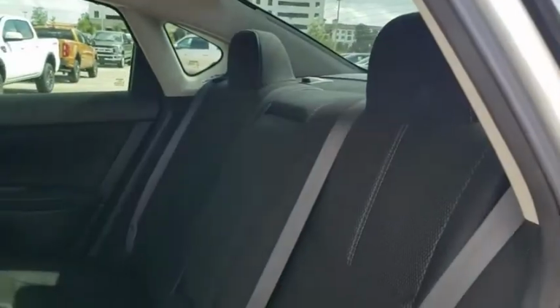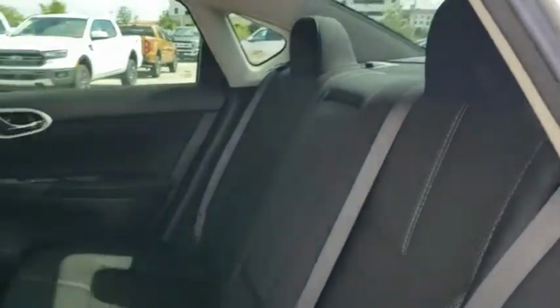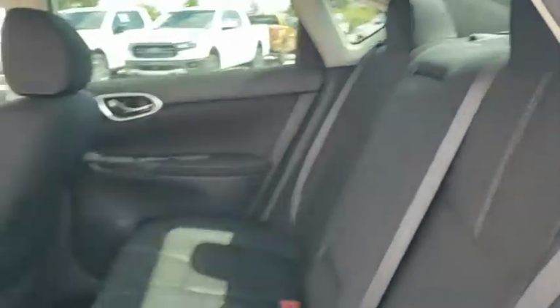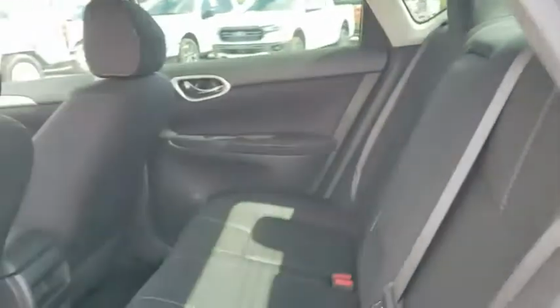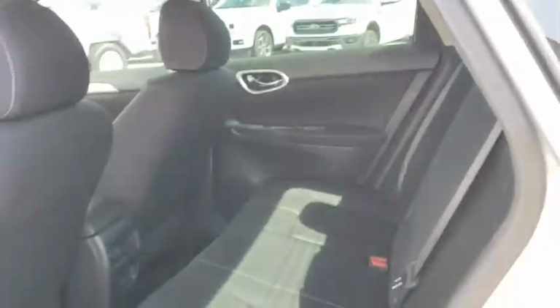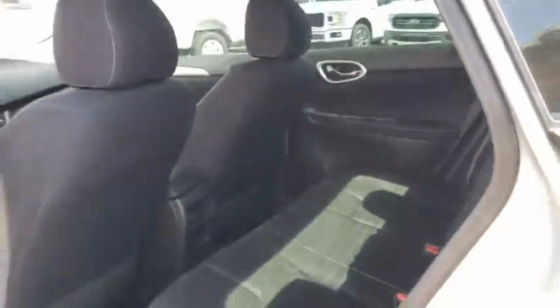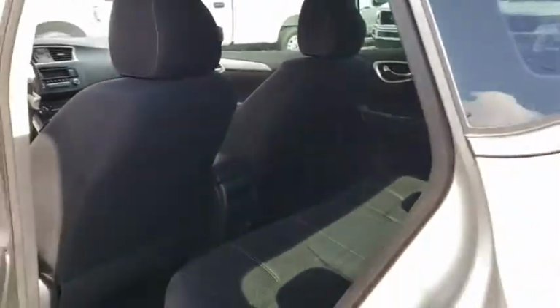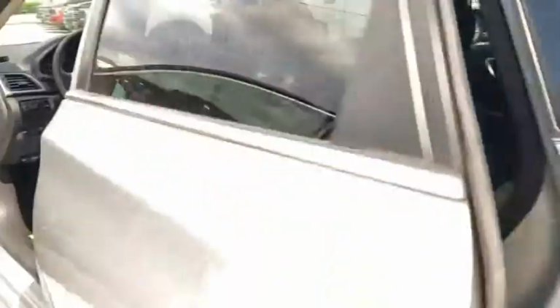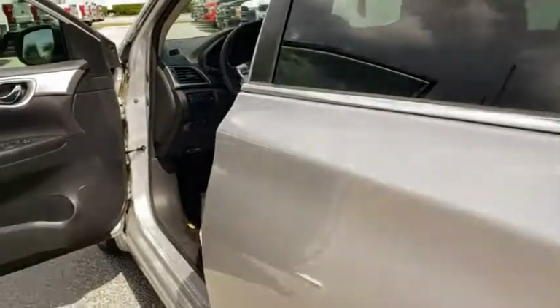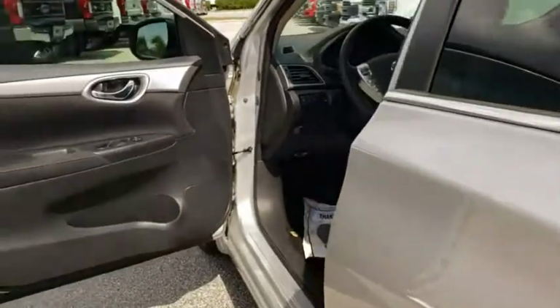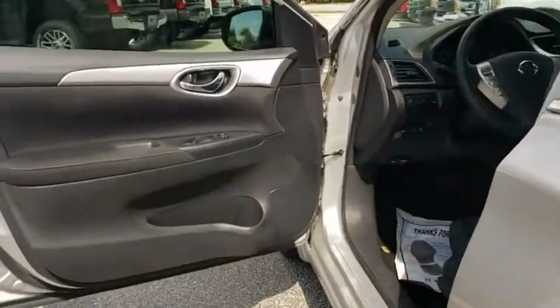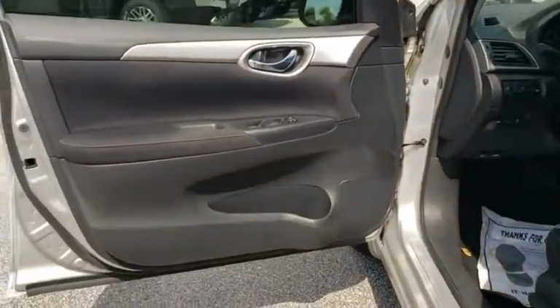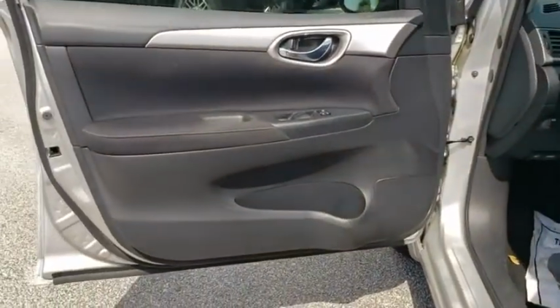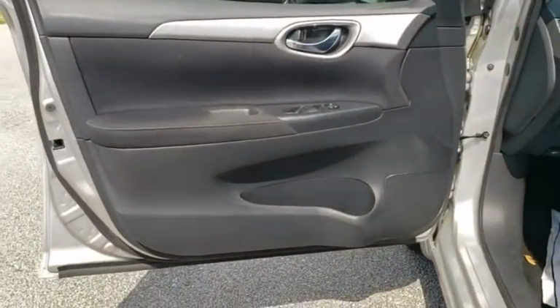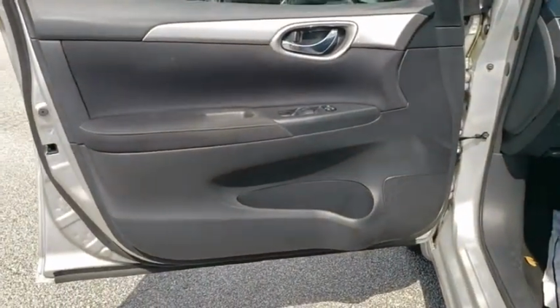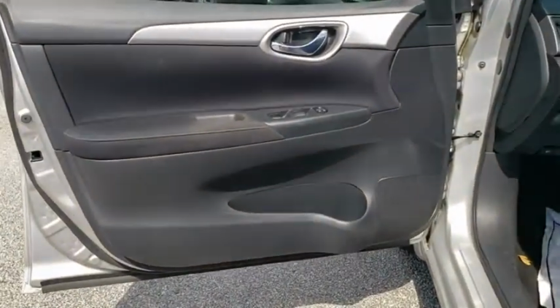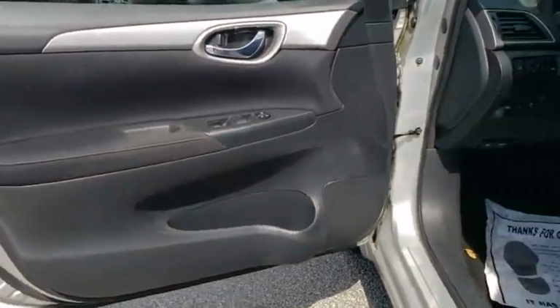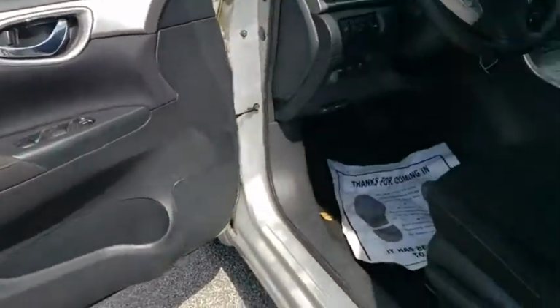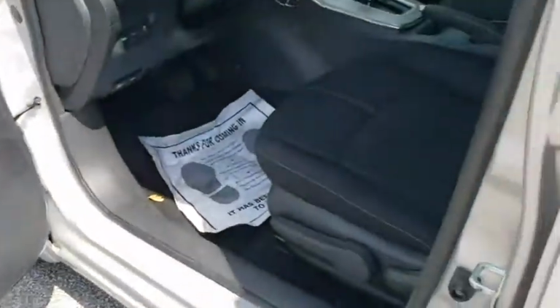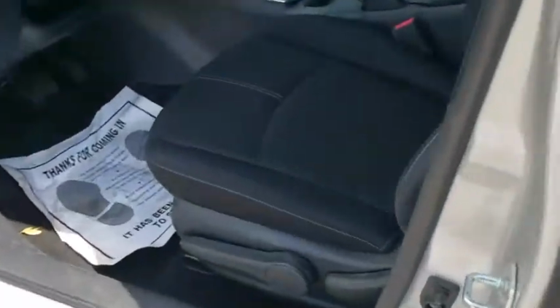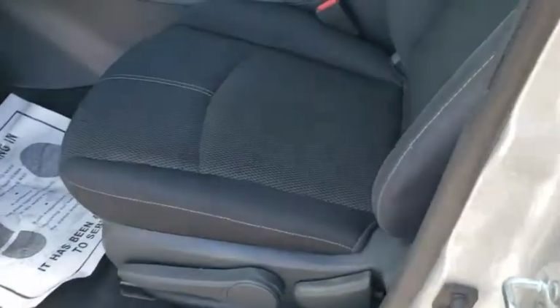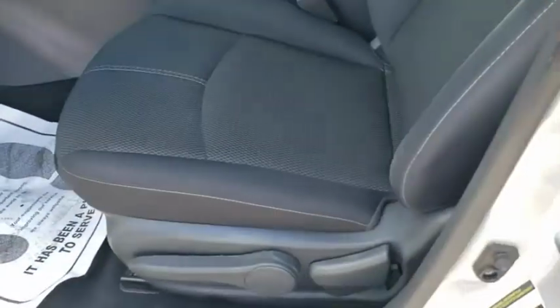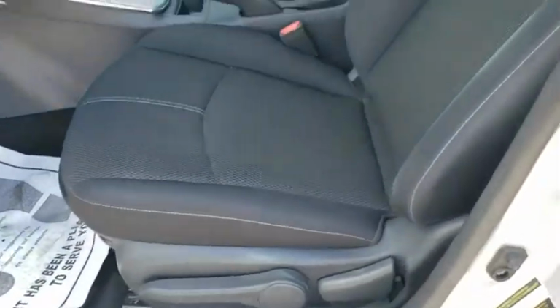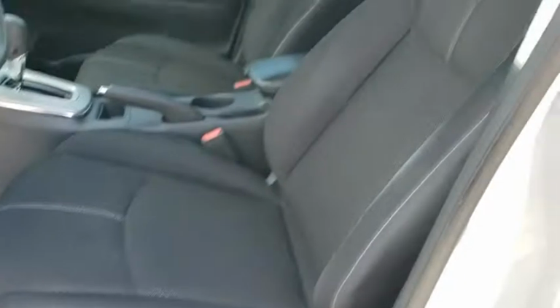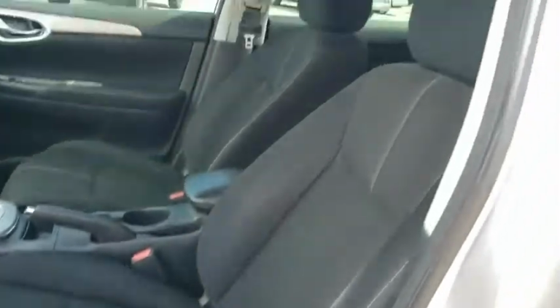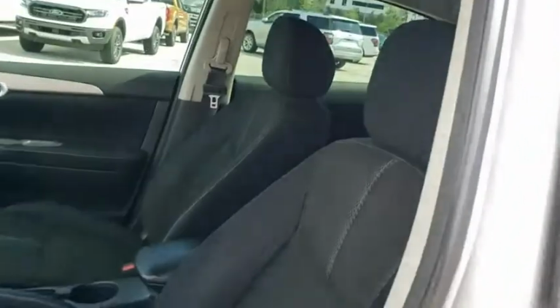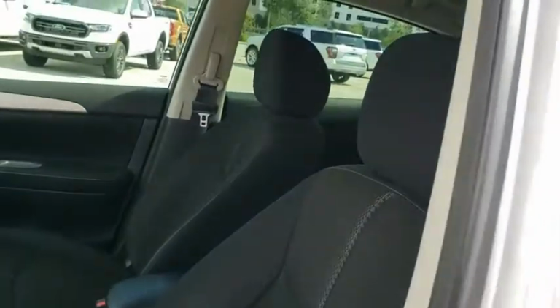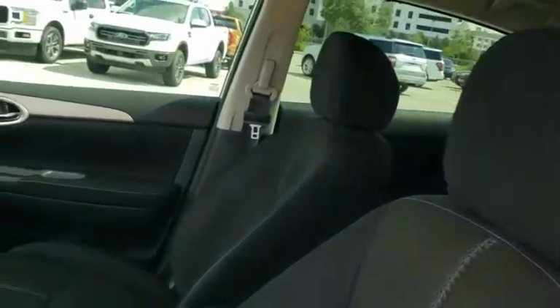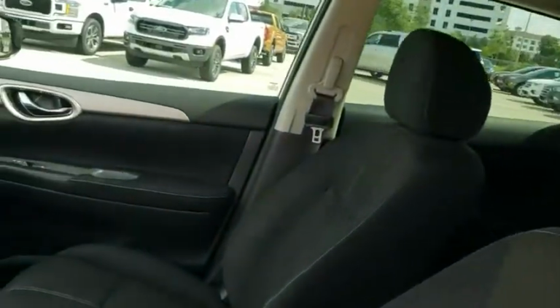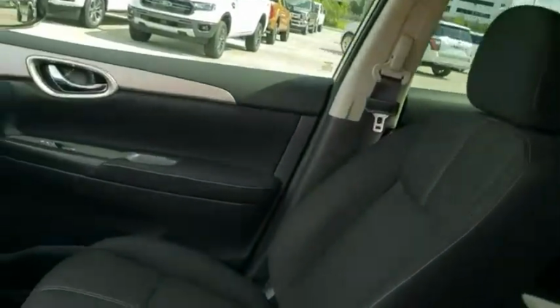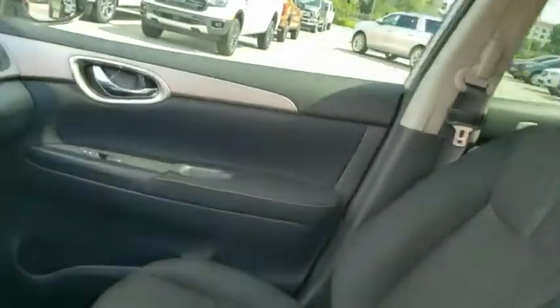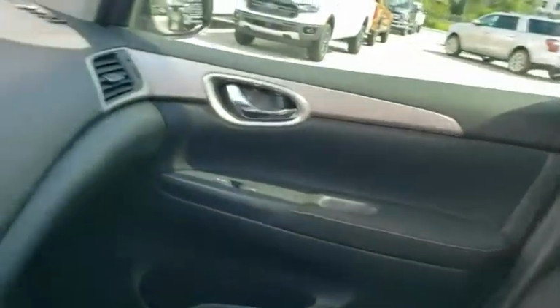Panic alarm, brake assist, front bucket seats, driver vanity mirror, front reading lamps, tilt steering wheel, passenger vanity mirror. This beauty will even make your house keys jealous. Drive it today.